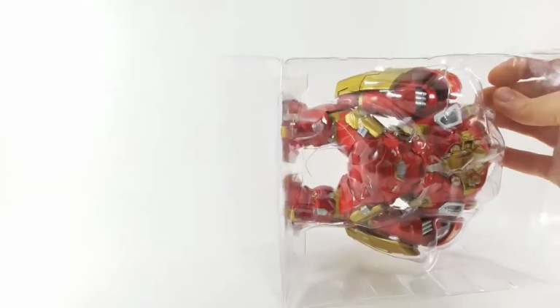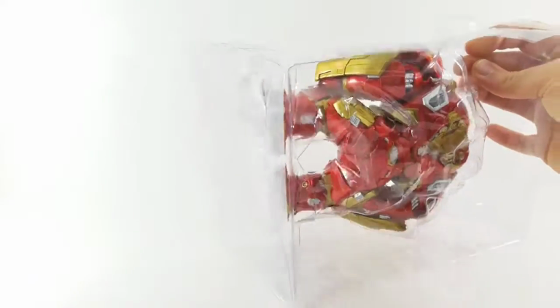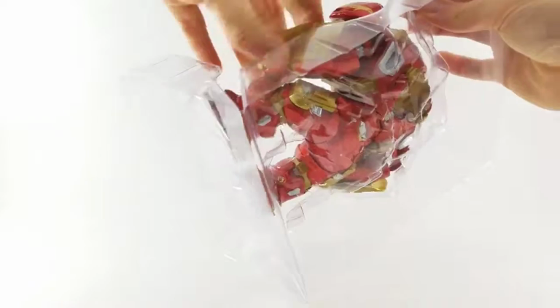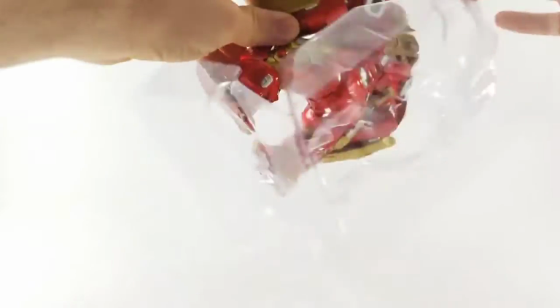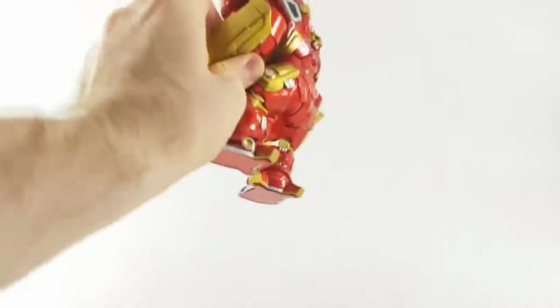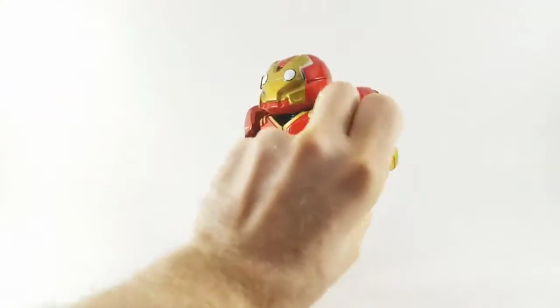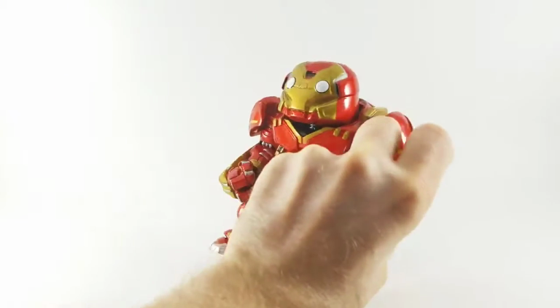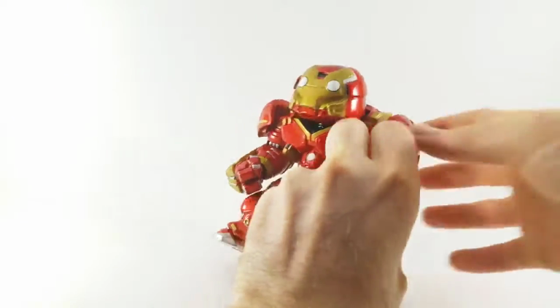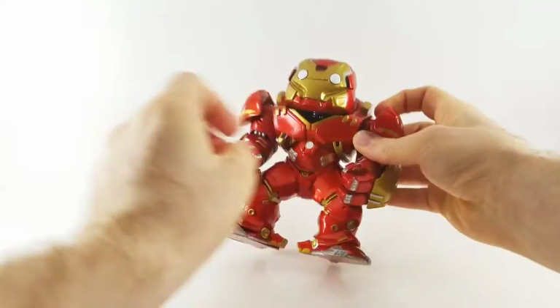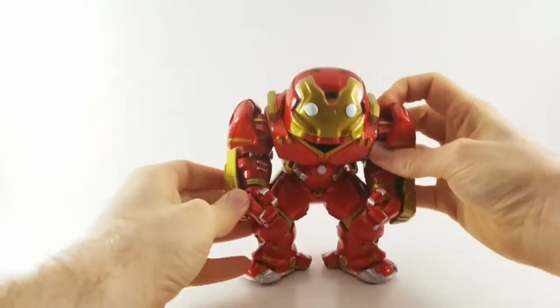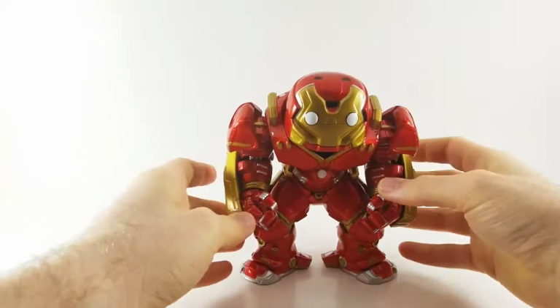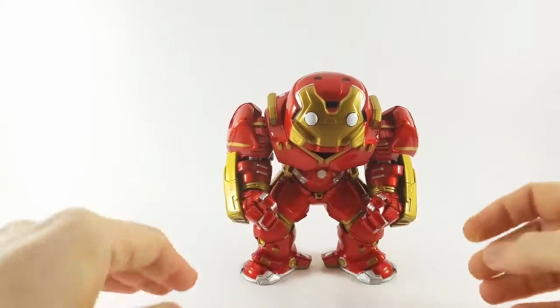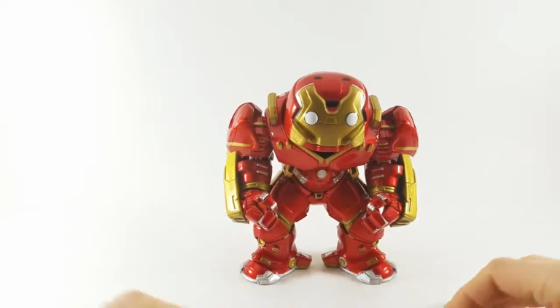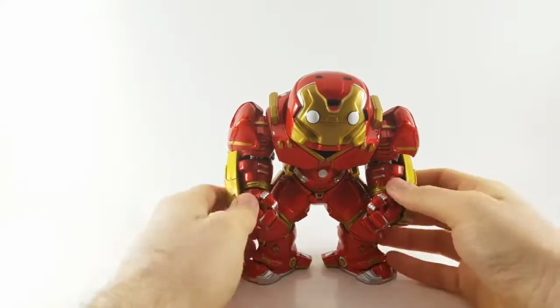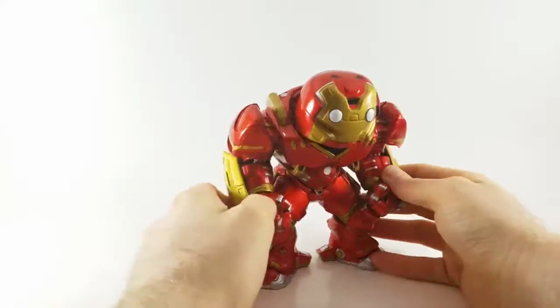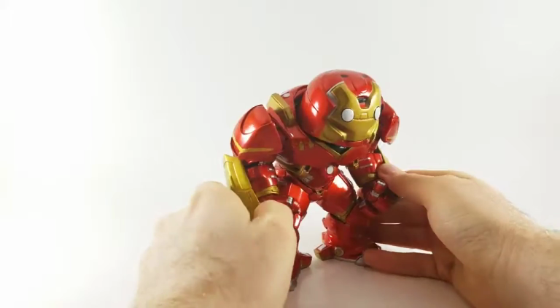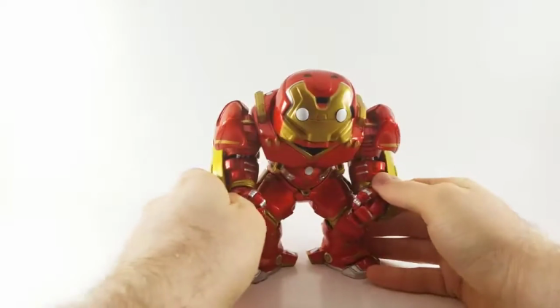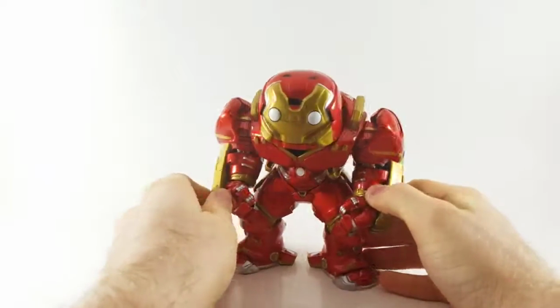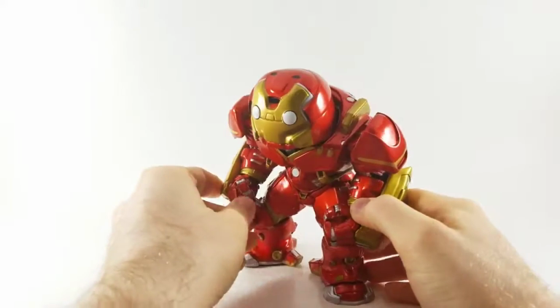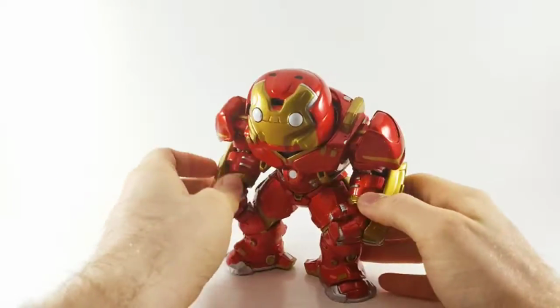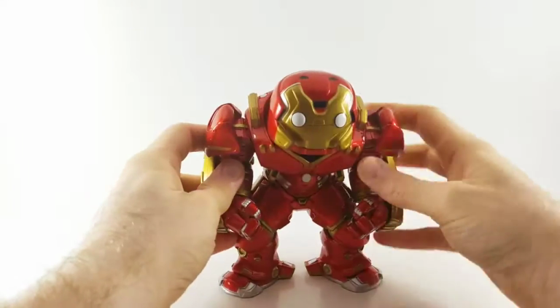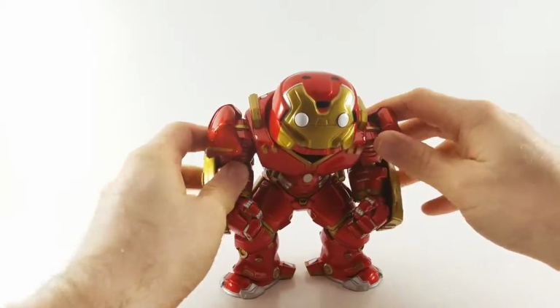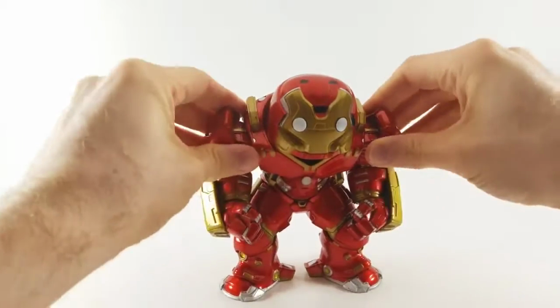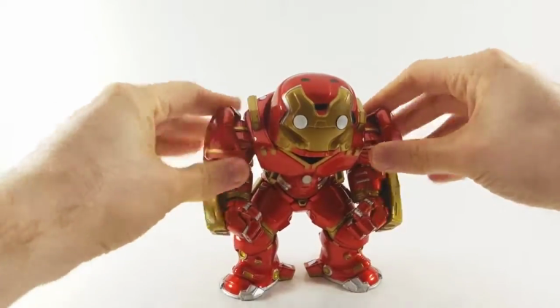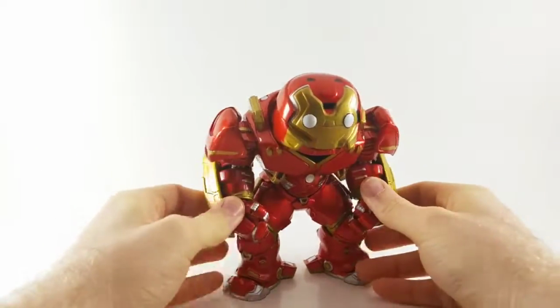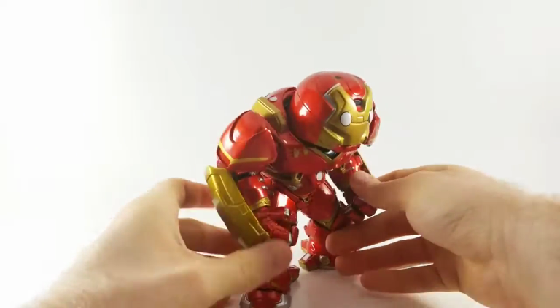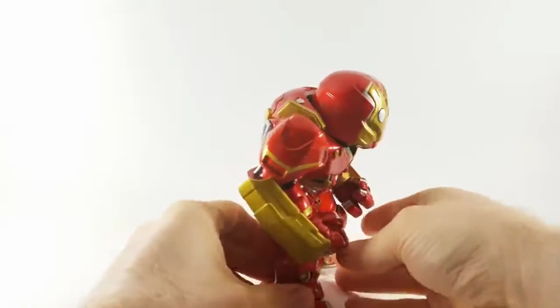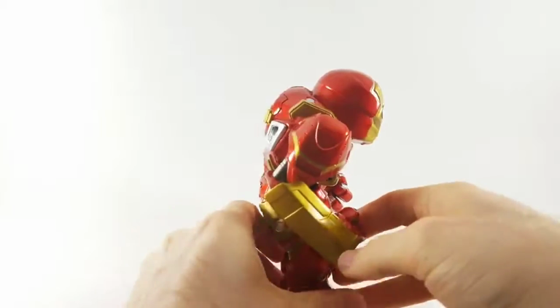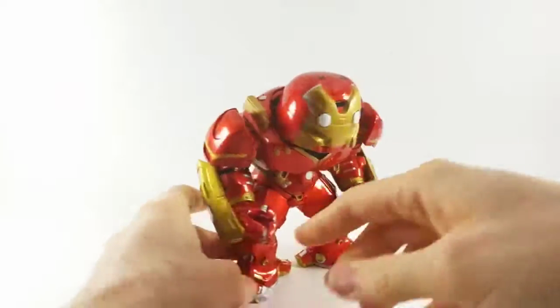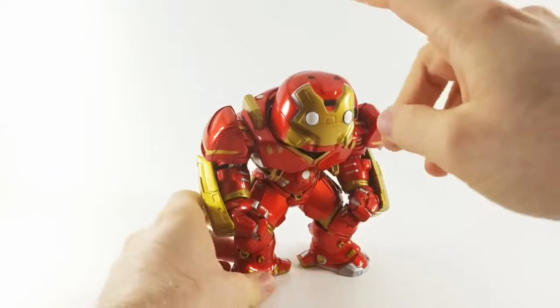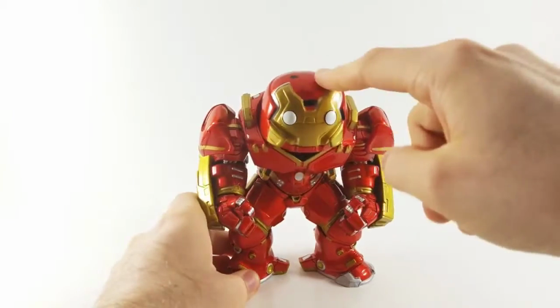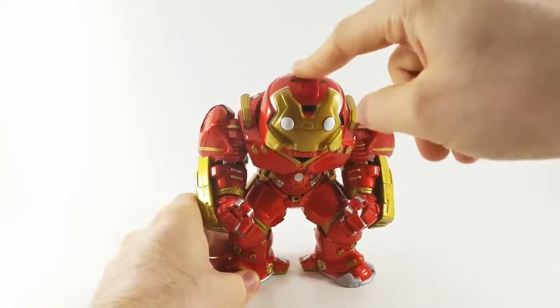Age of Ultron came out in 2015 and repopularized this very cool armor. The movie Age of Ultron has definitely gotten better with age — pun intended. Give it a rewatch. Maybe you'll appreciate it a little bit more than you did back in 2015.